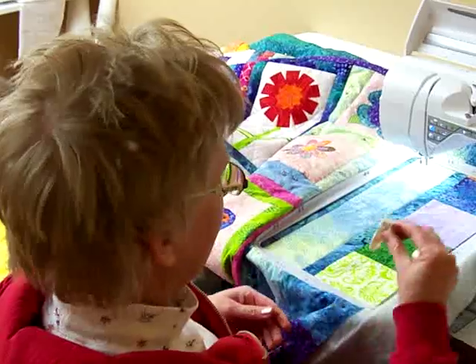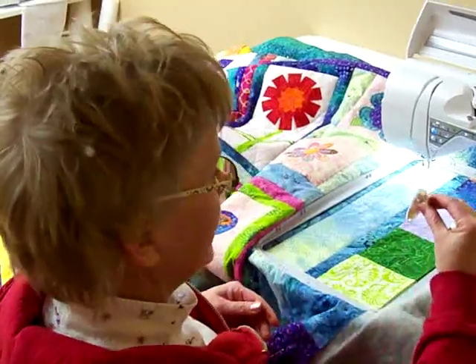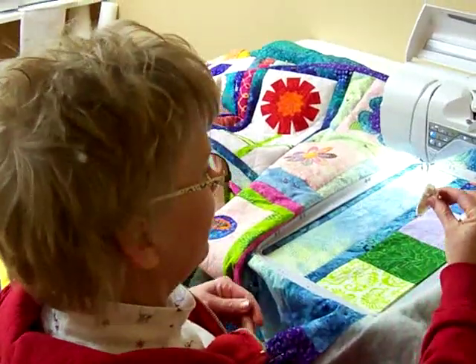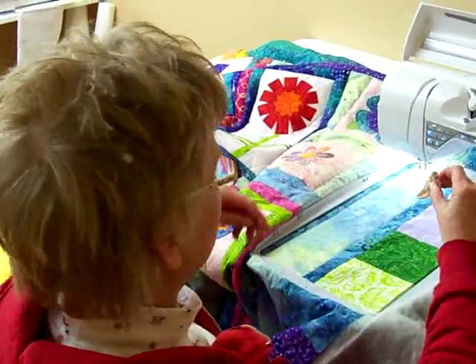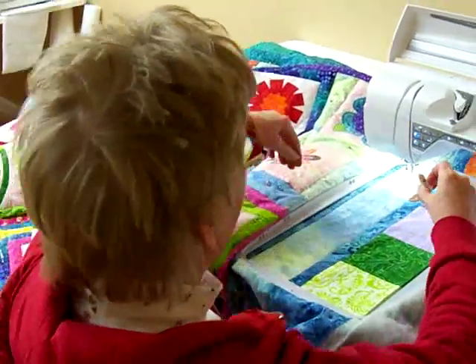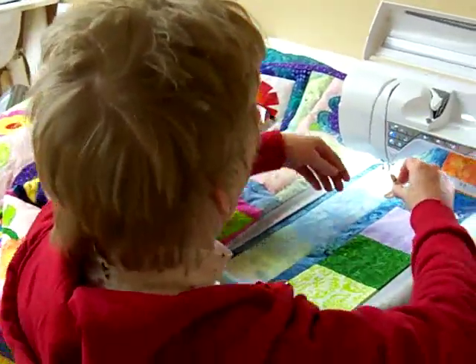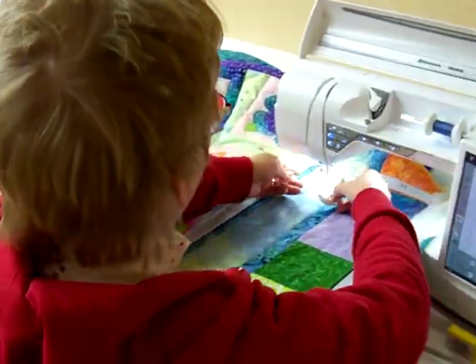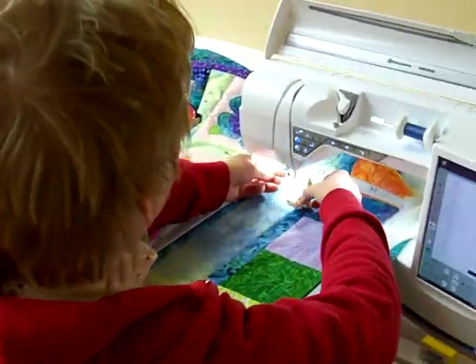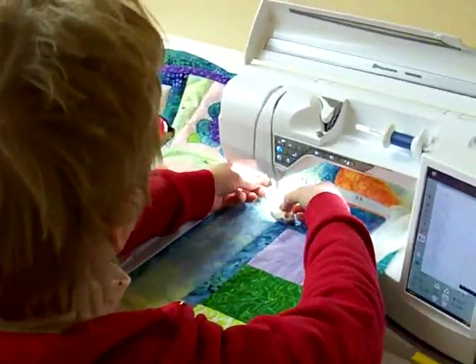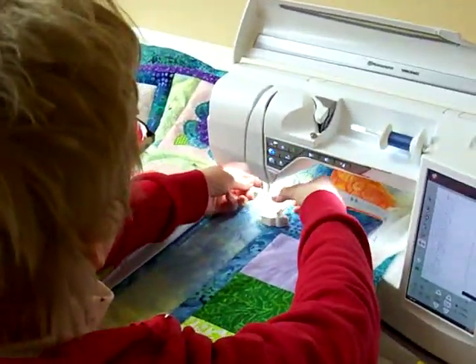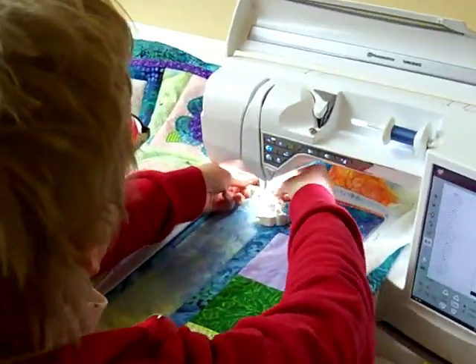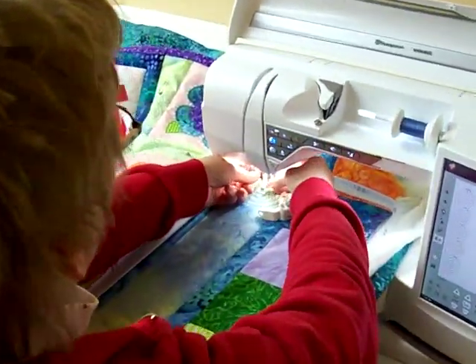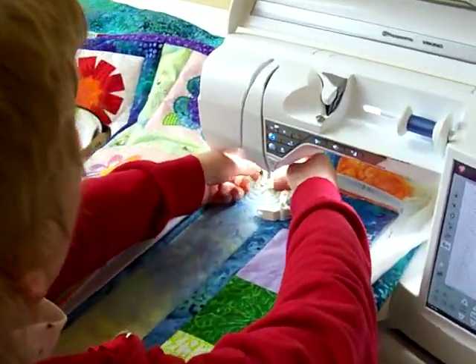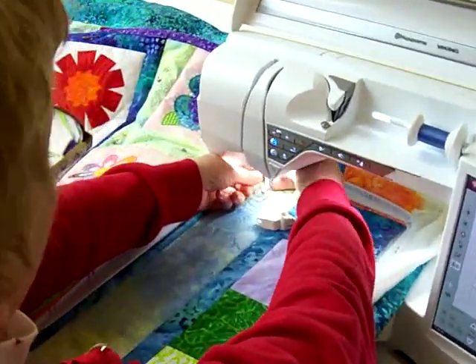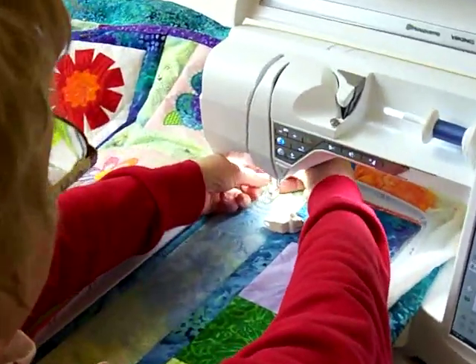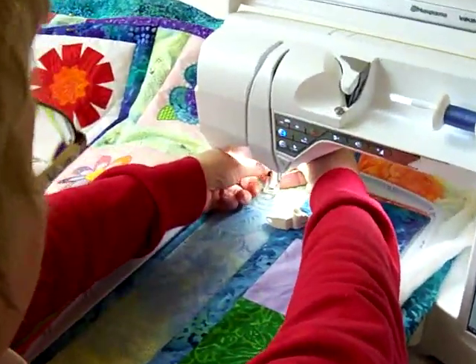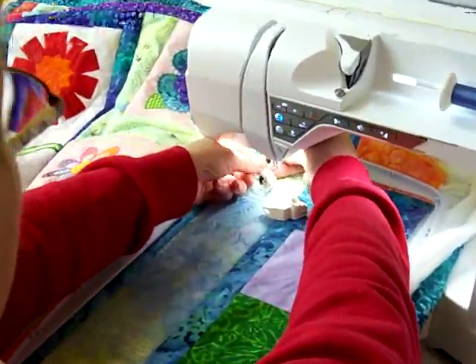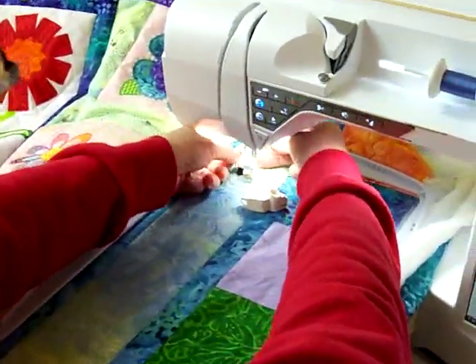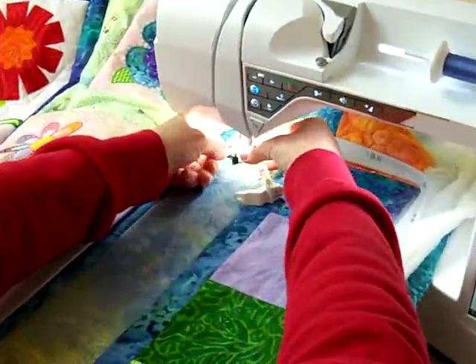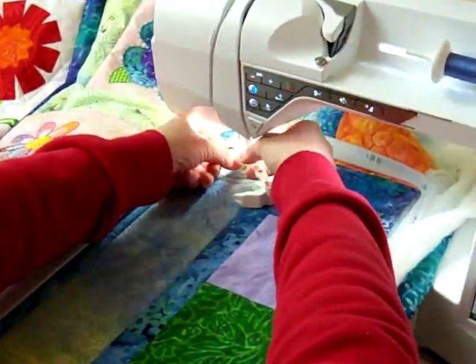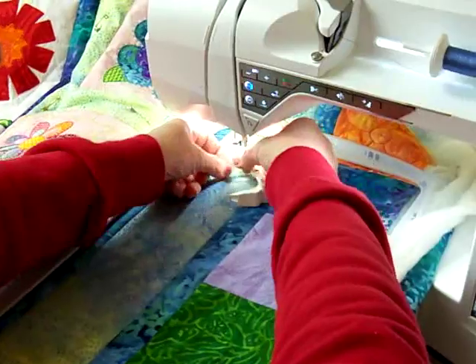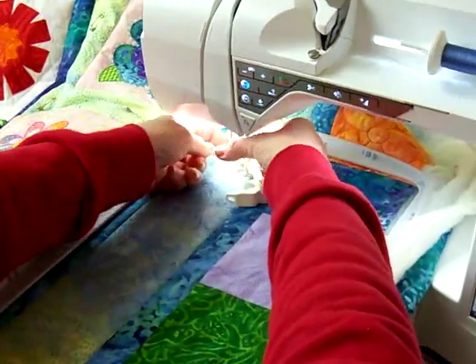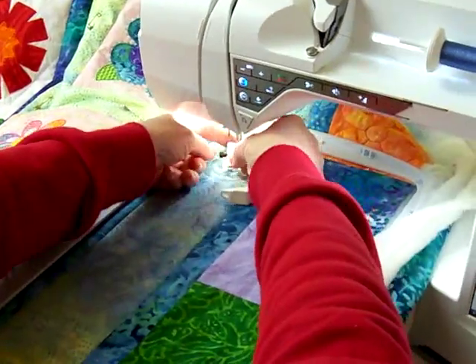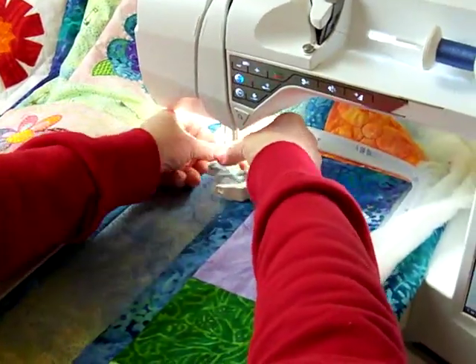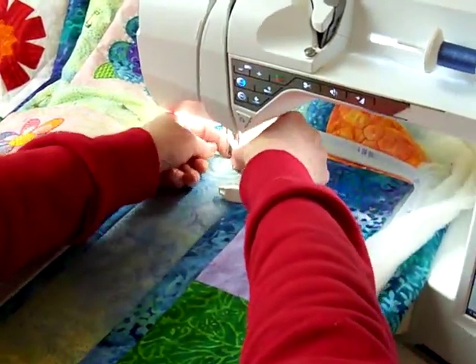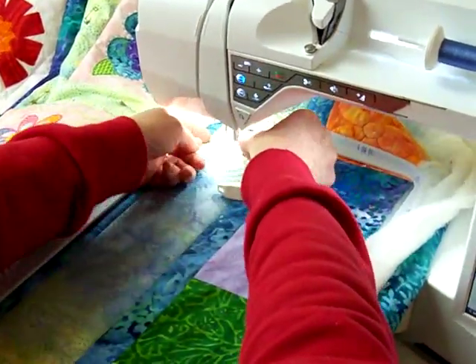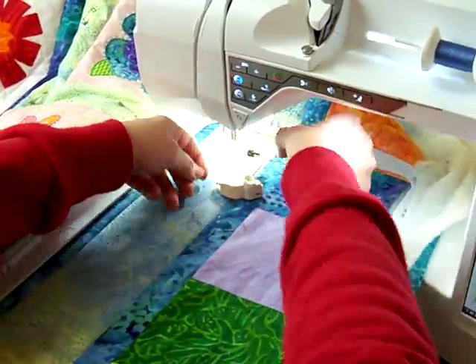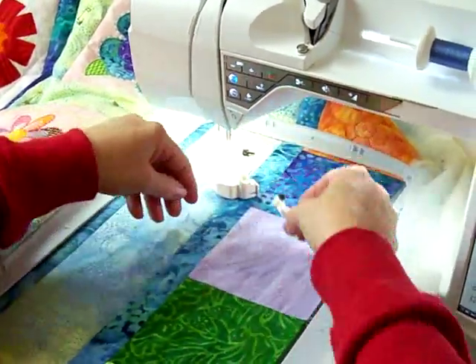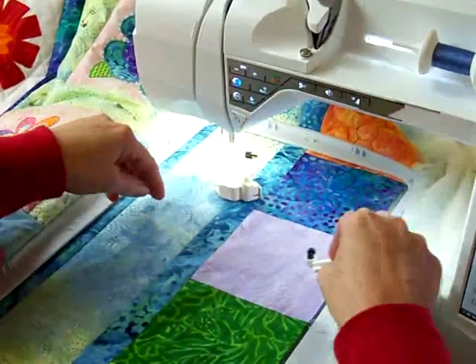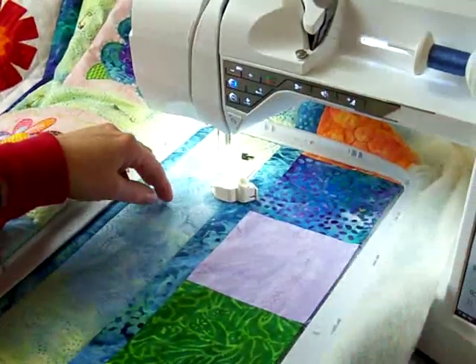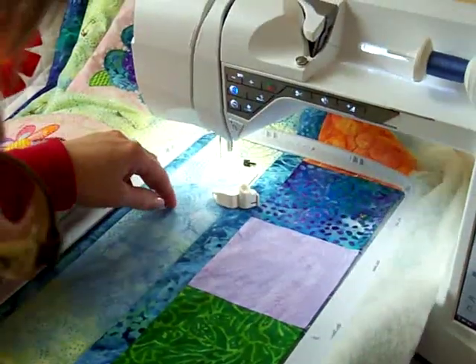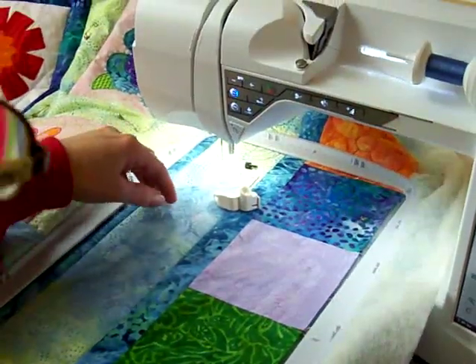Today I want to show you how to put your Q-foot on your machine for embroidery. First, take off your regular ankle.